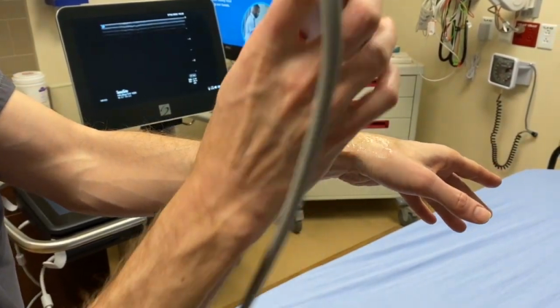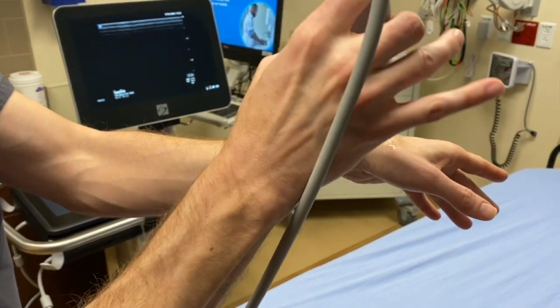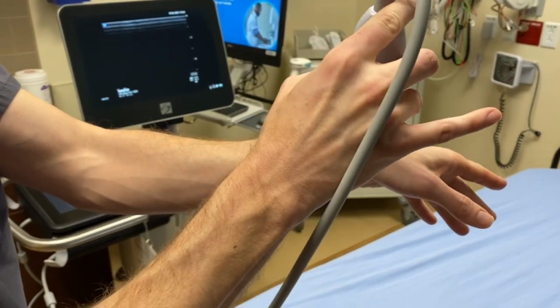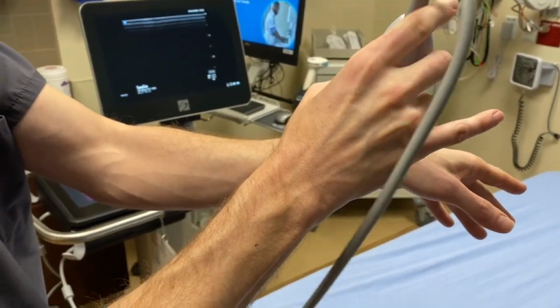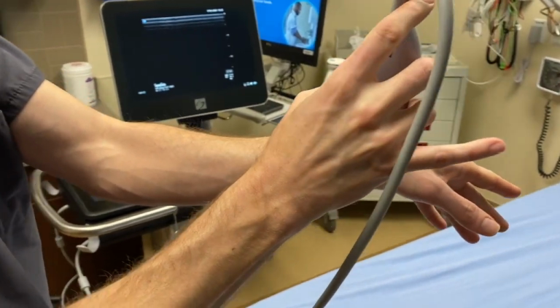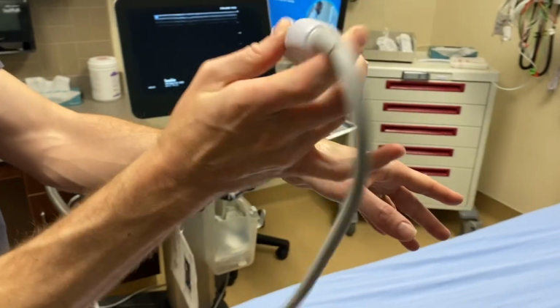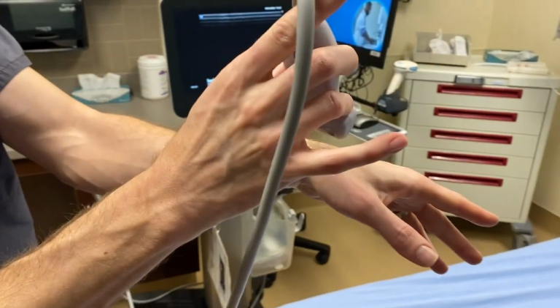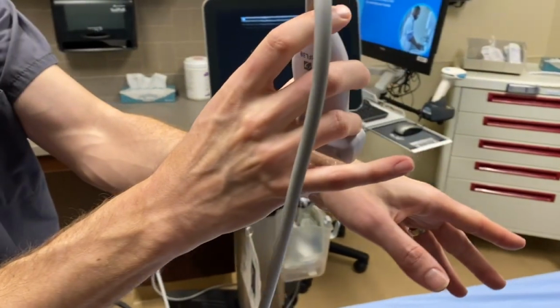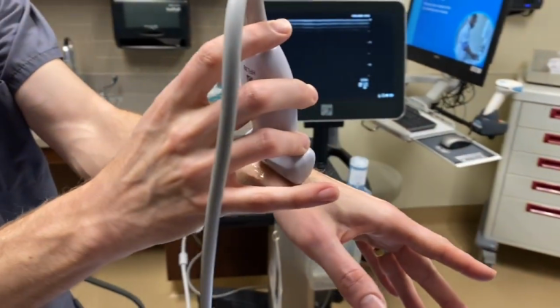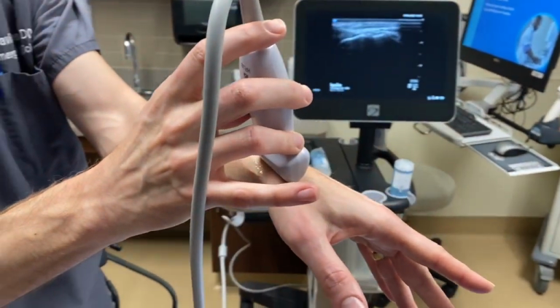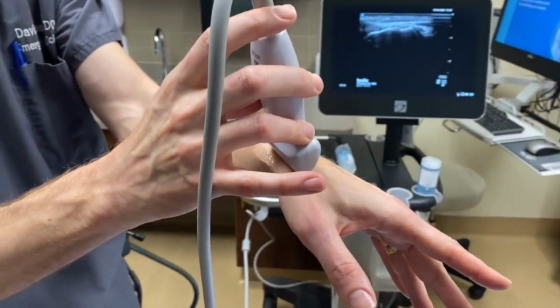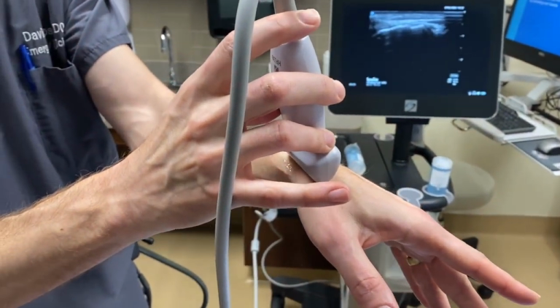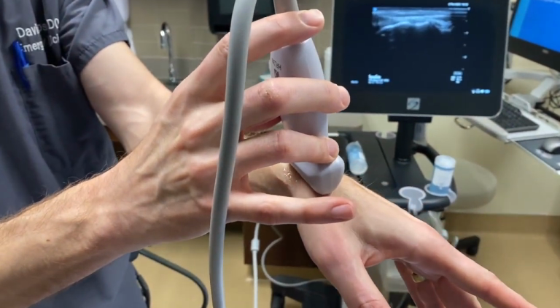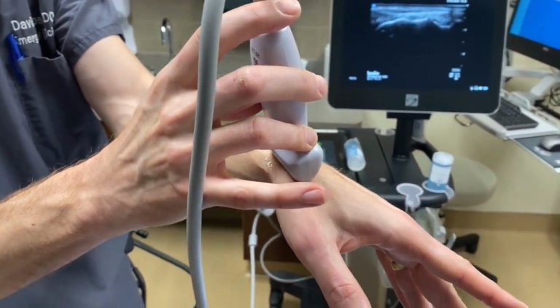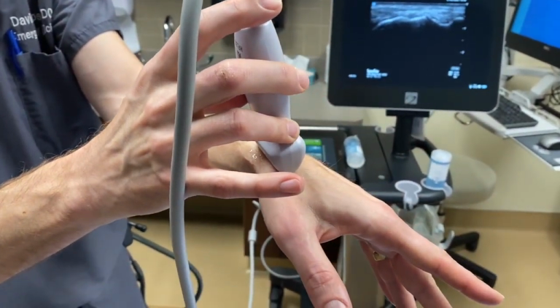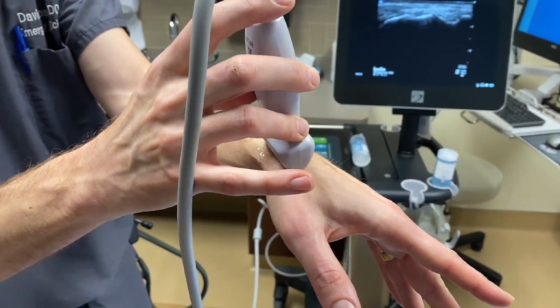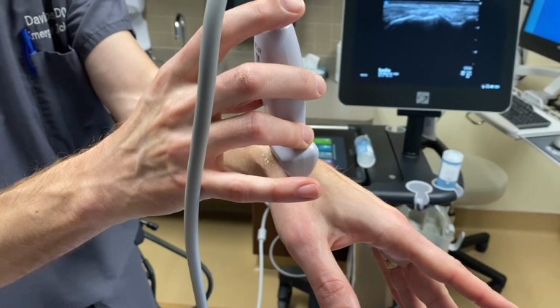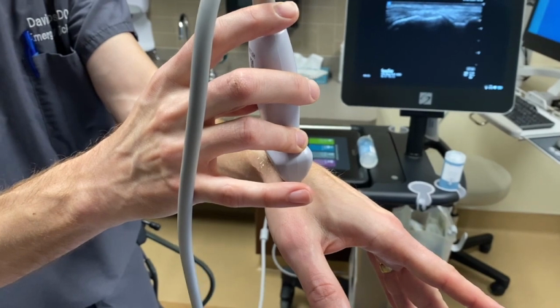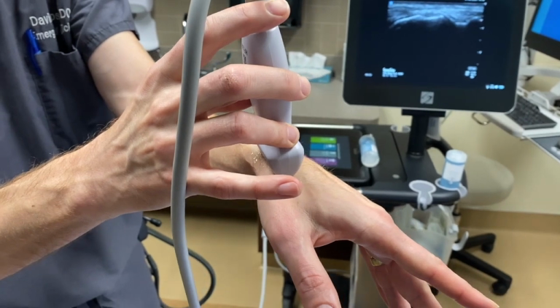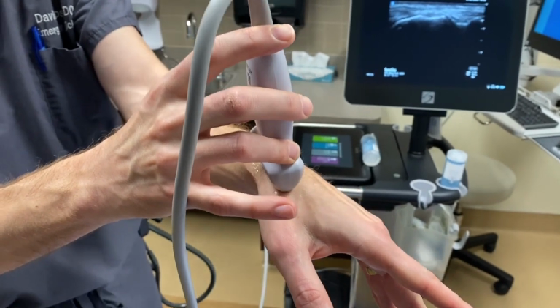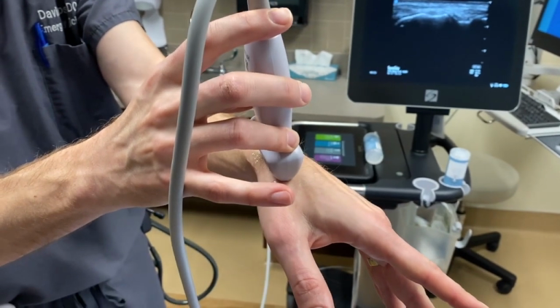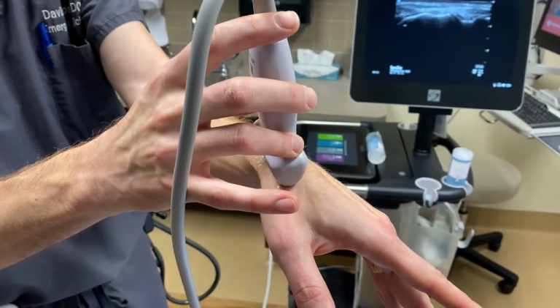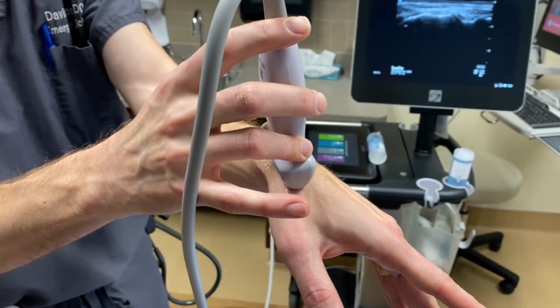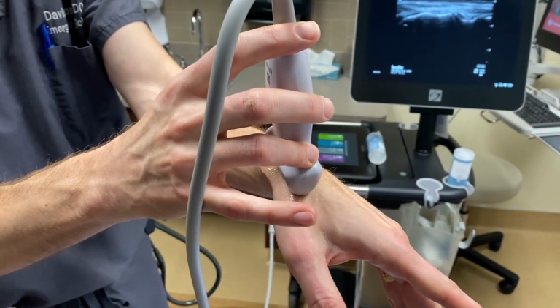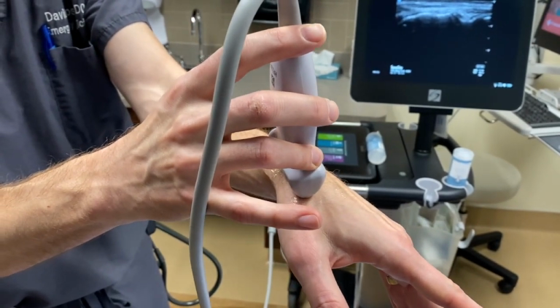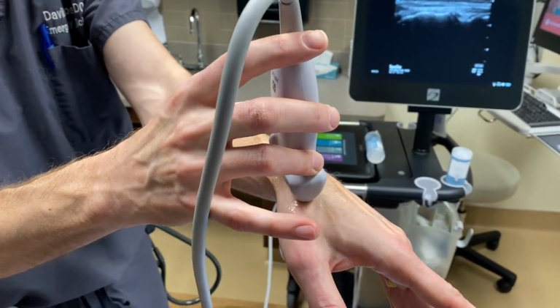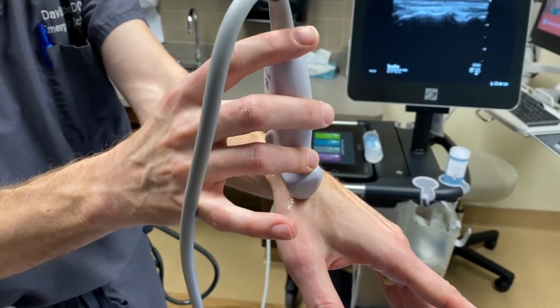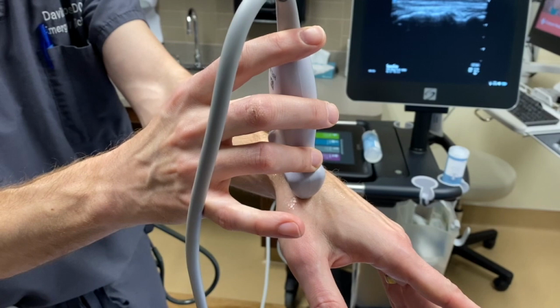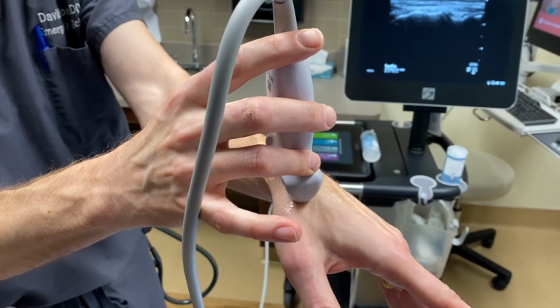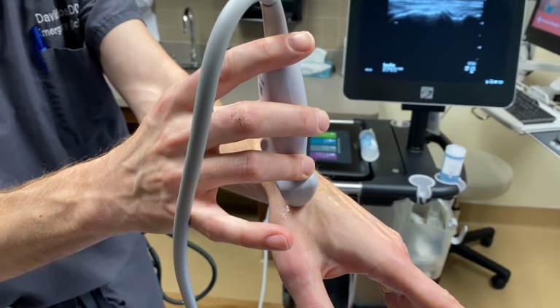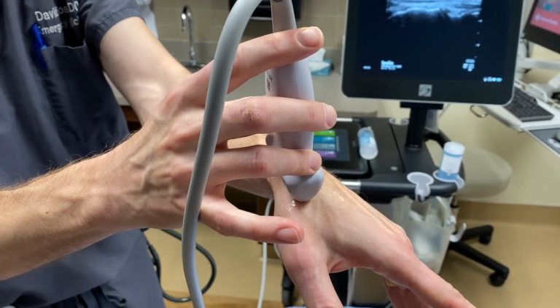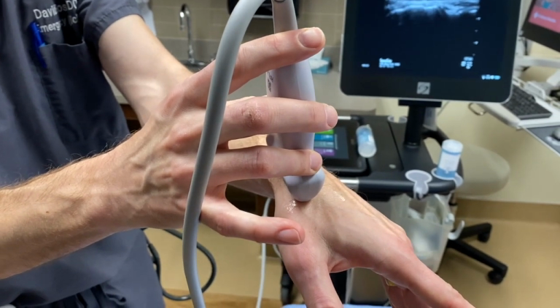You place the ultrasound probe — the linear probe — directly down on top of the scaphoid, right where you think it would be, right over the snuff box. The transducer probe pointer is pointing right at the patient's elbow.